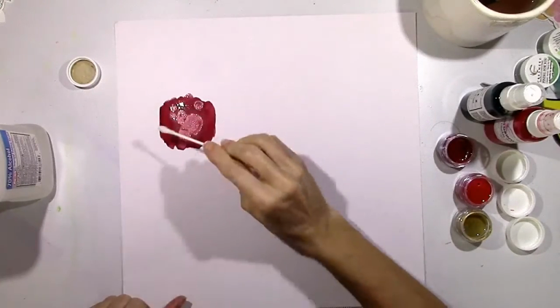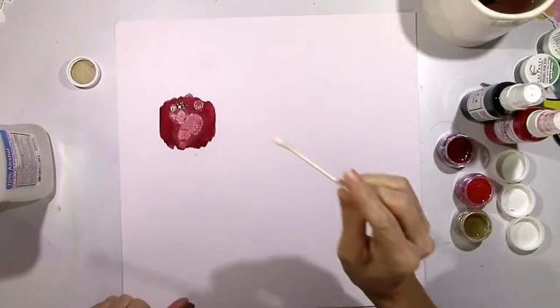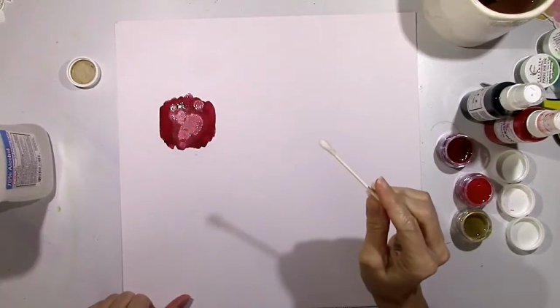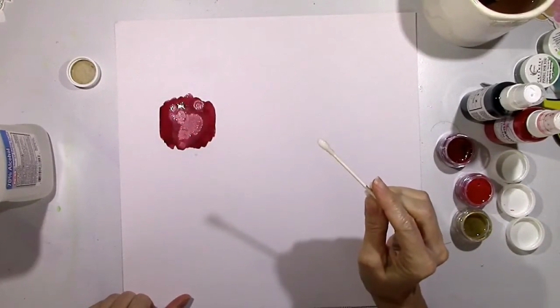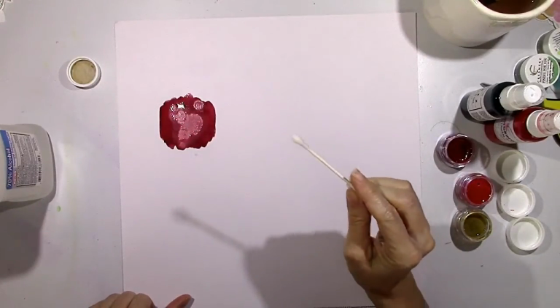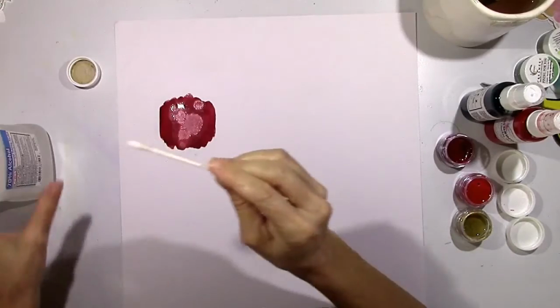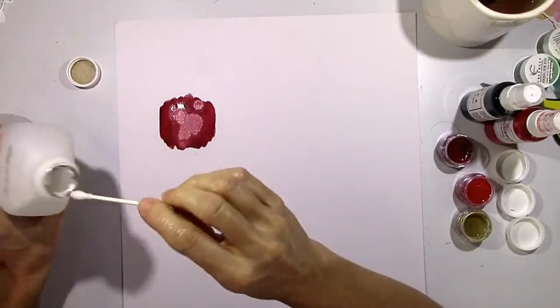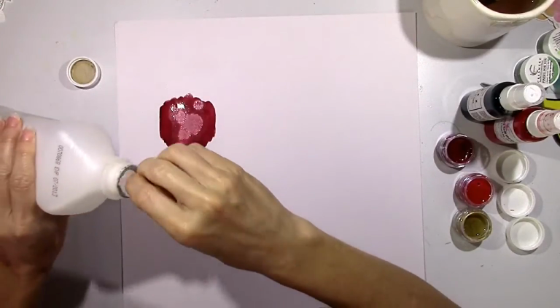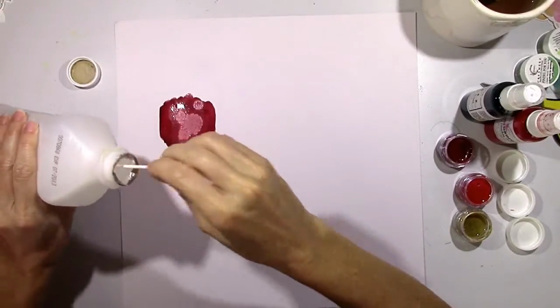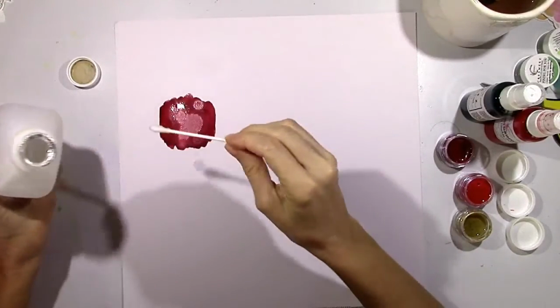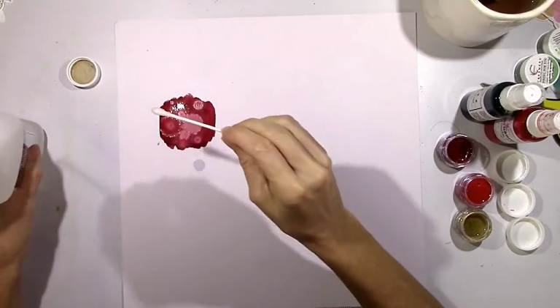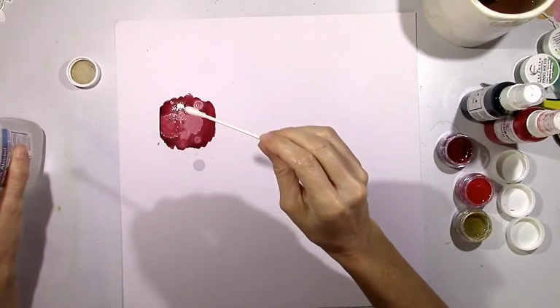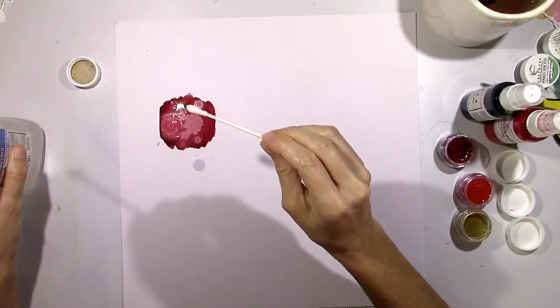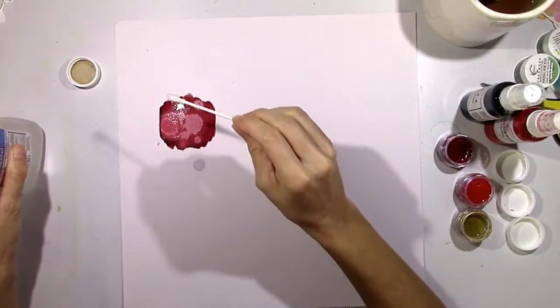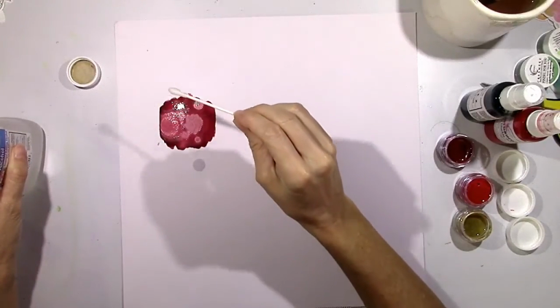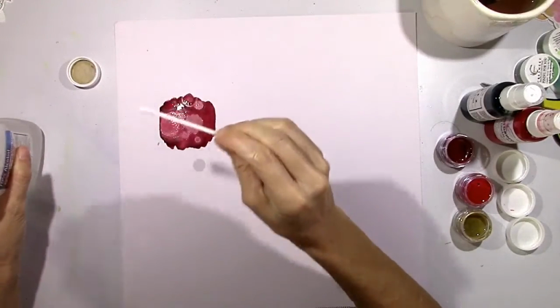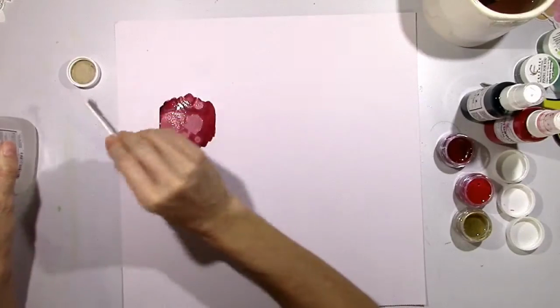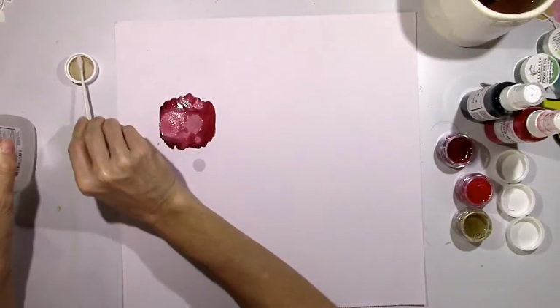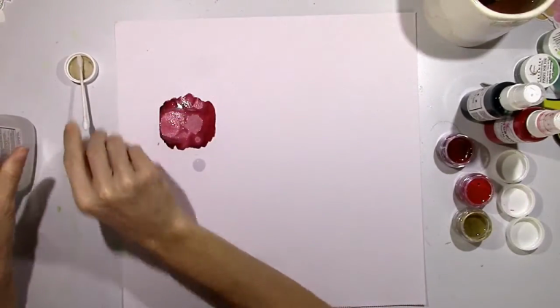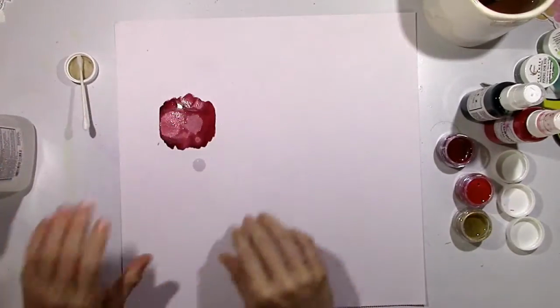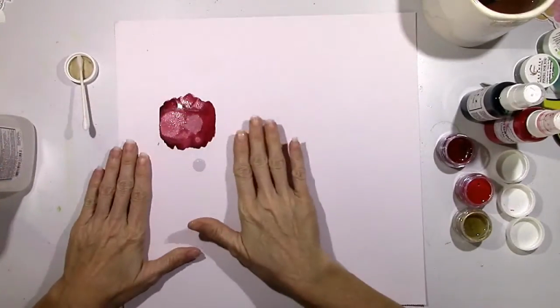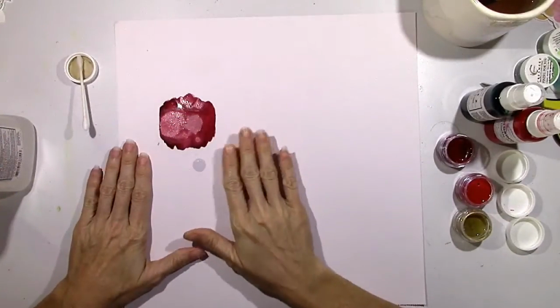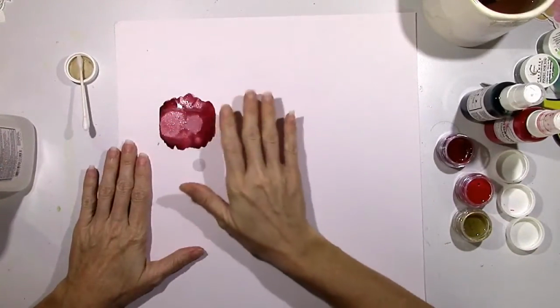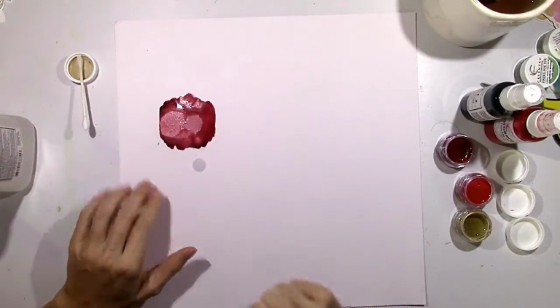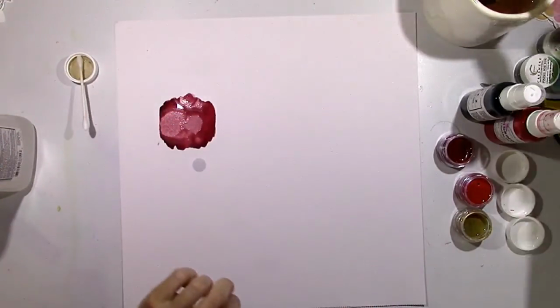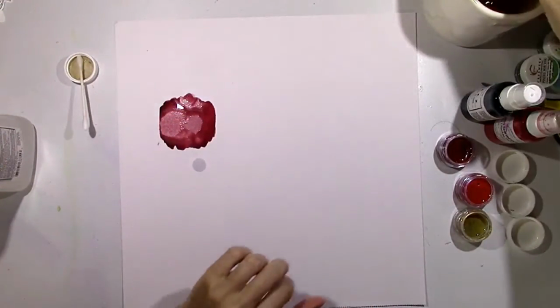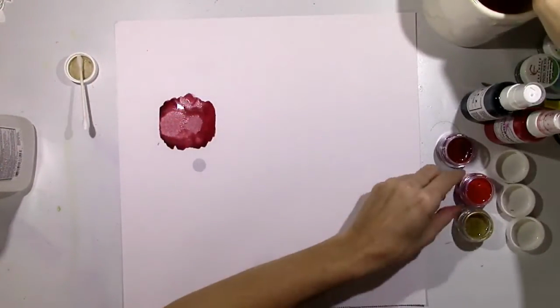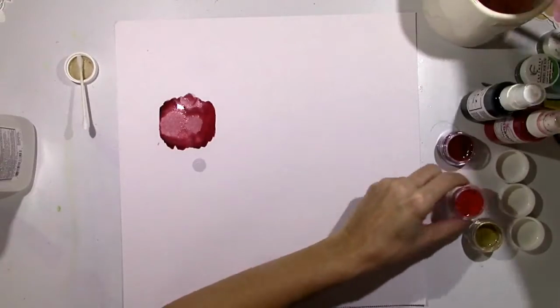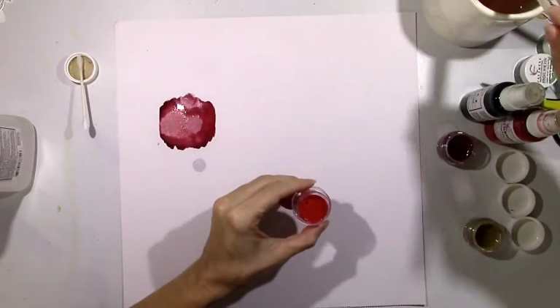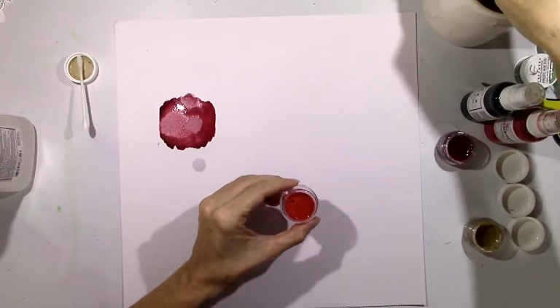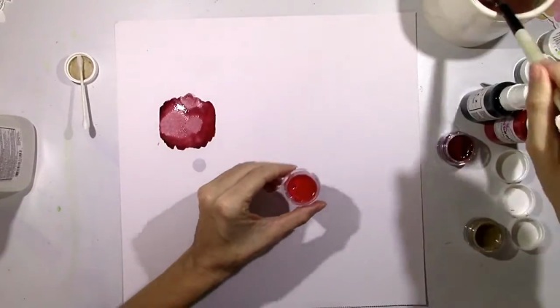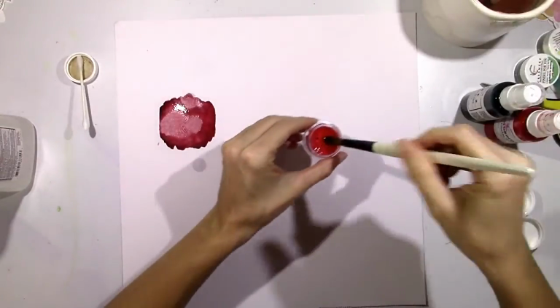Look what happens — it sort of spreads and it almost bleaches the color away, making it a lot lighter. It gives it a very neat effect and it's fun to watch it spread and change color. It looks really neat once it's all dry.